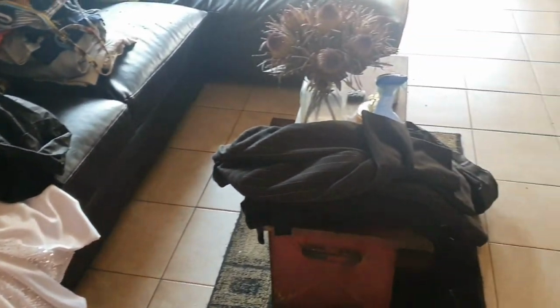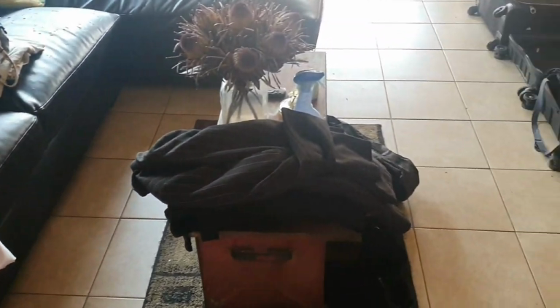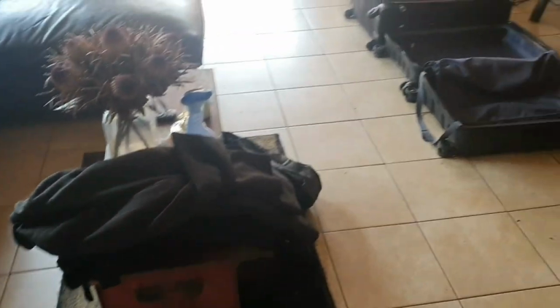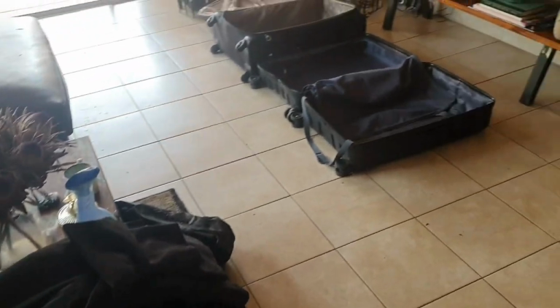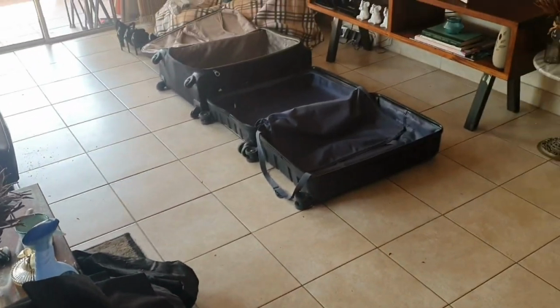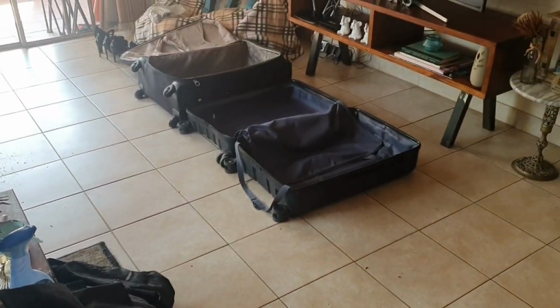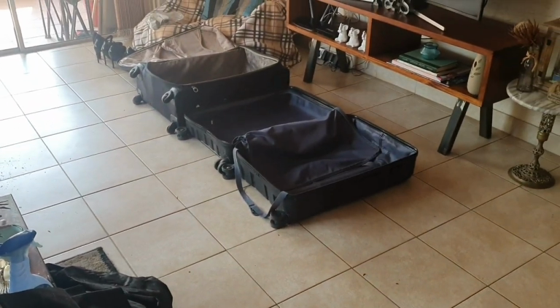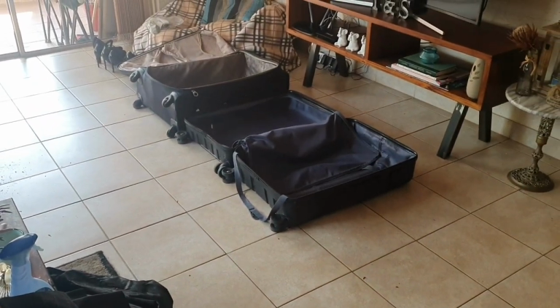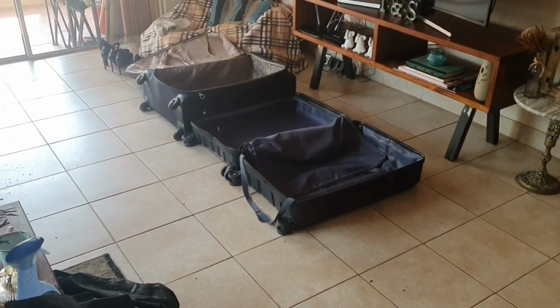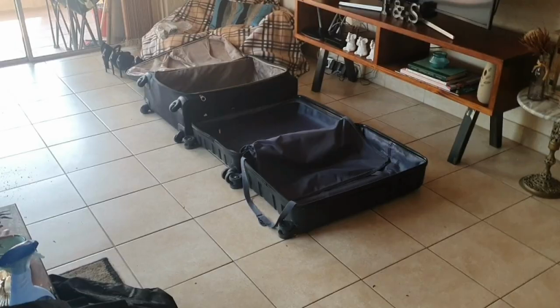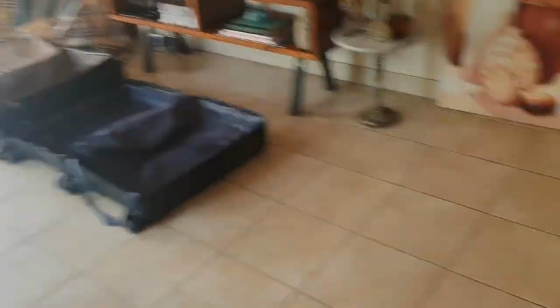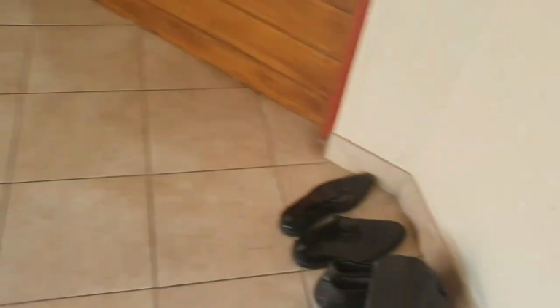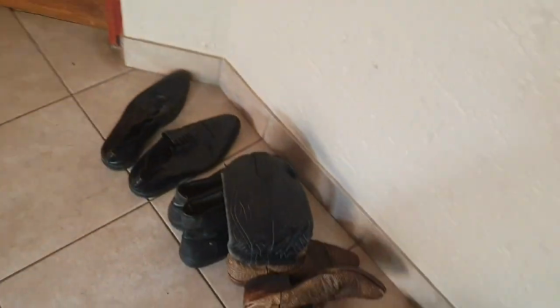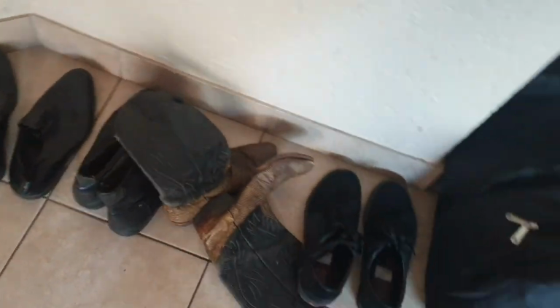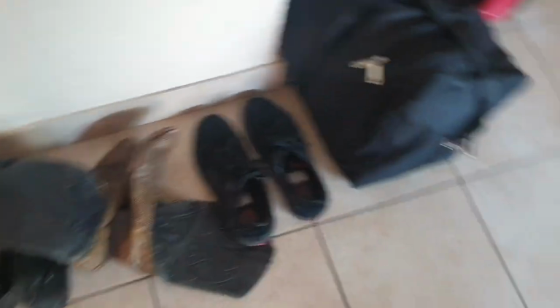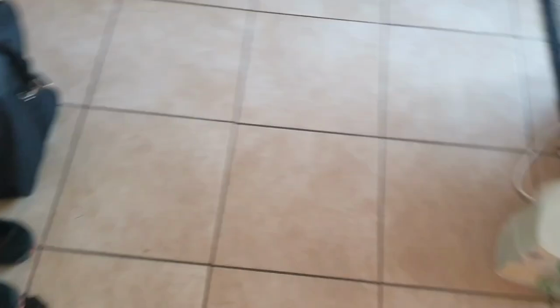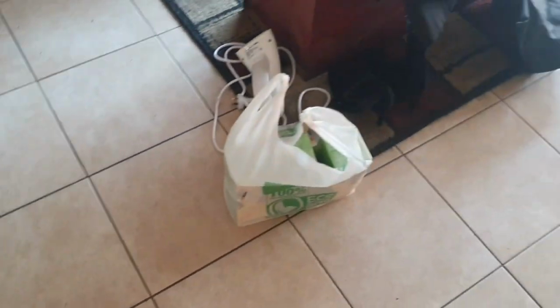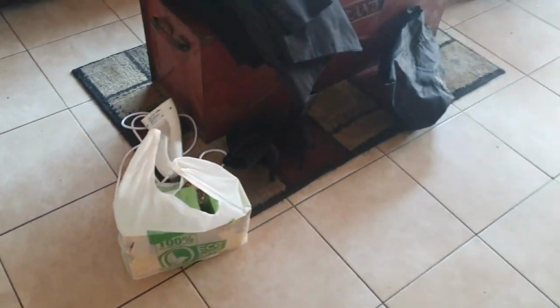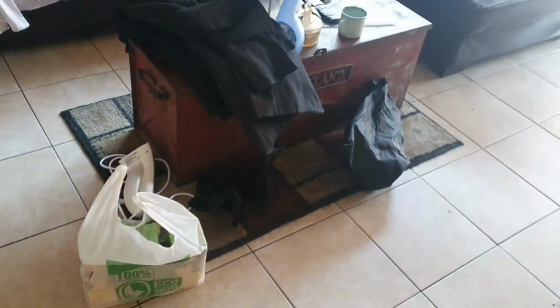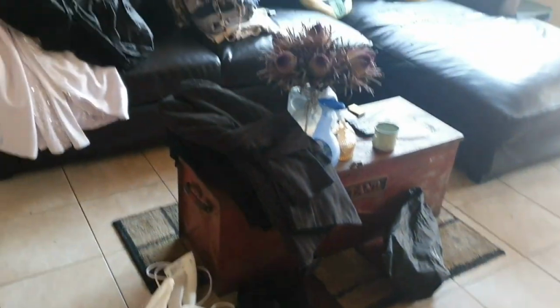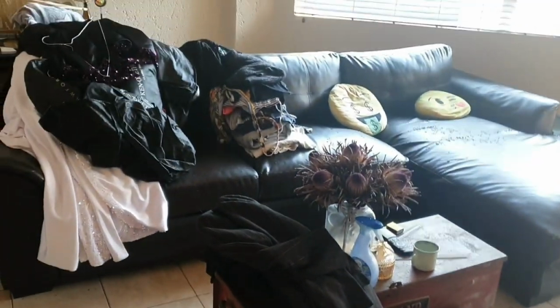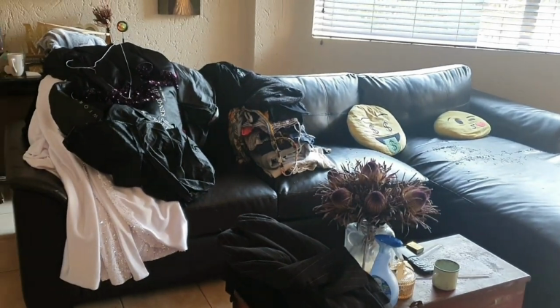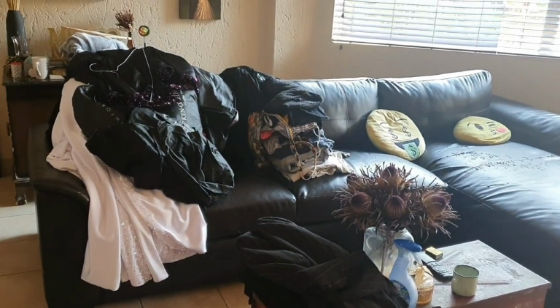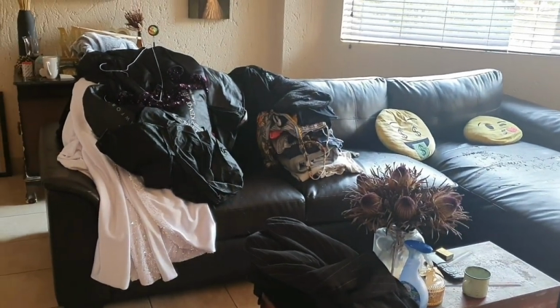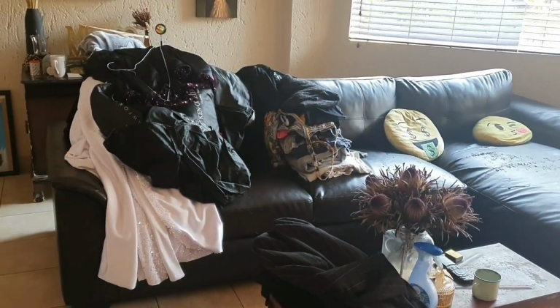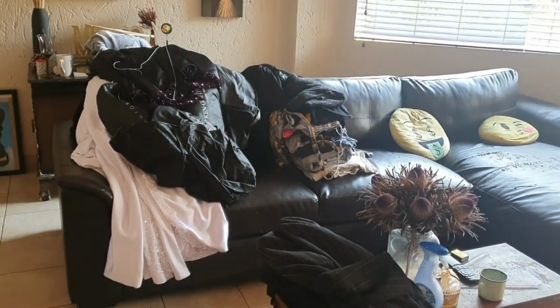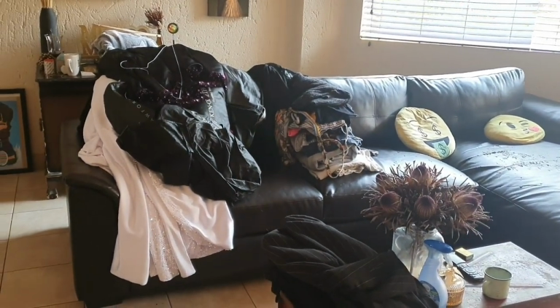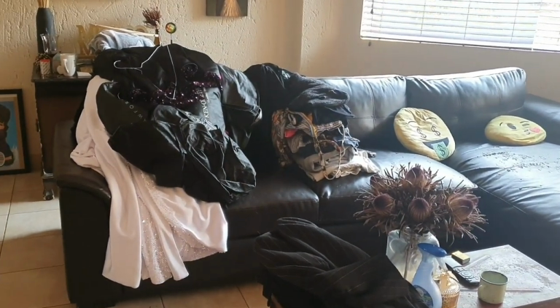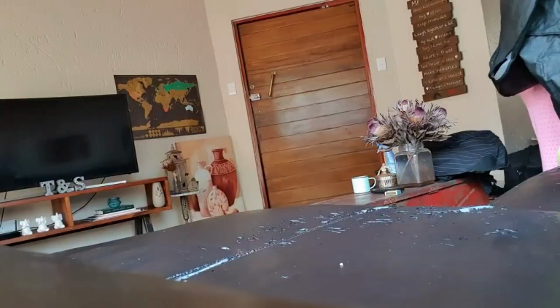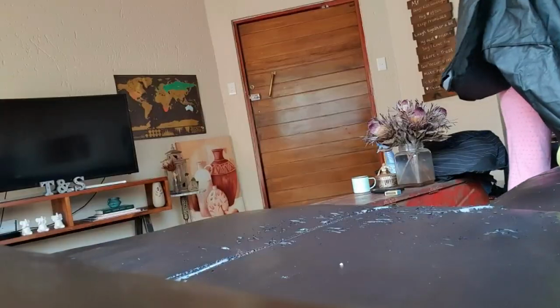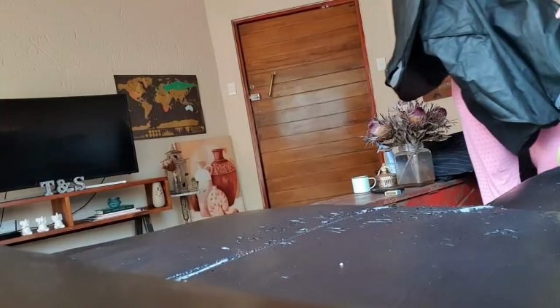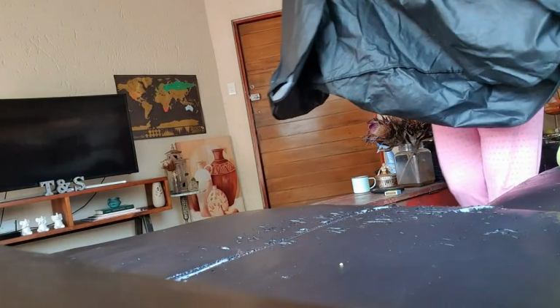Here is the mess of my lounge — still getting into that washing, getting ready to pack the bags. I also Febreze everything, which is basically a fabric scent enhancer, to make sure everything is clean and smelling good.